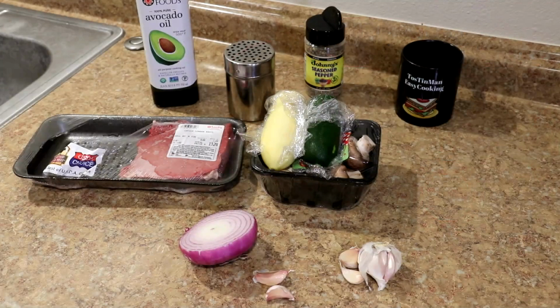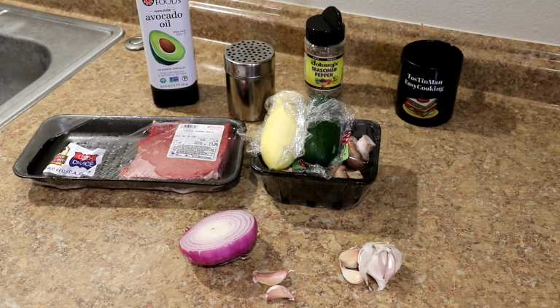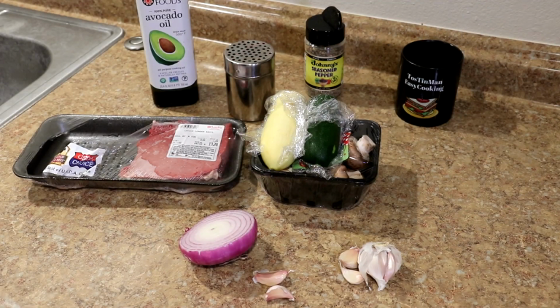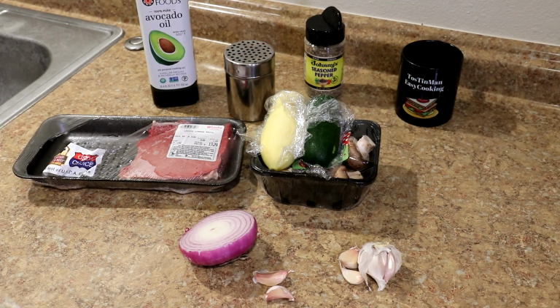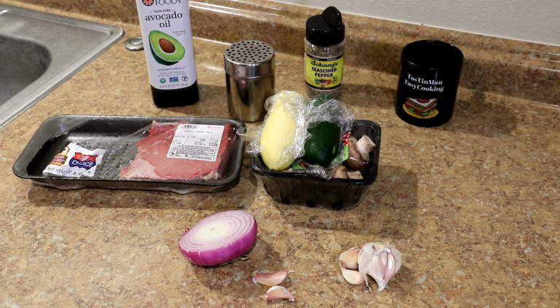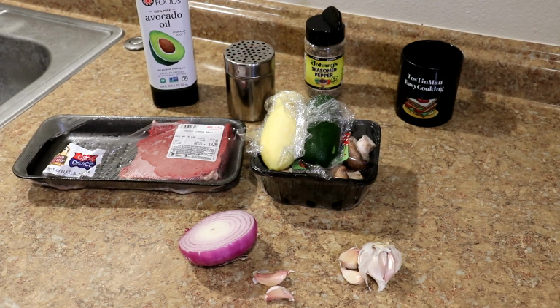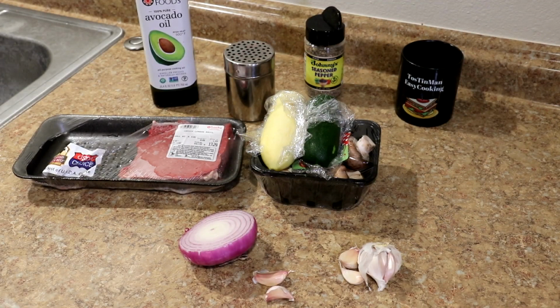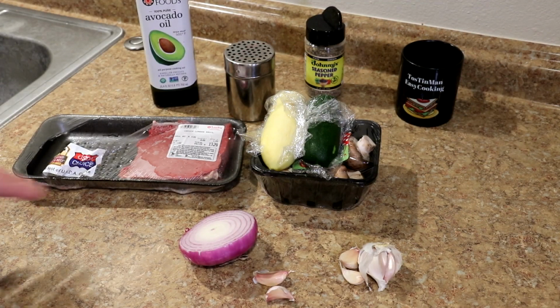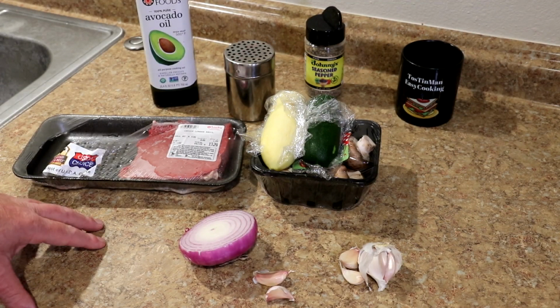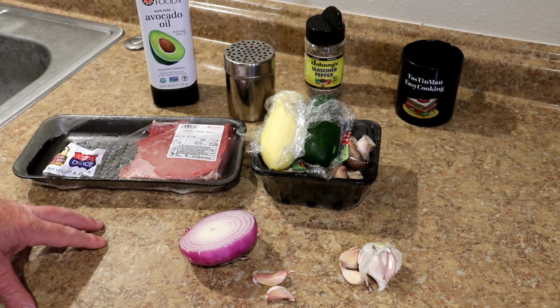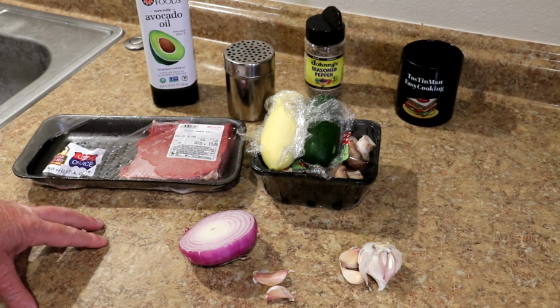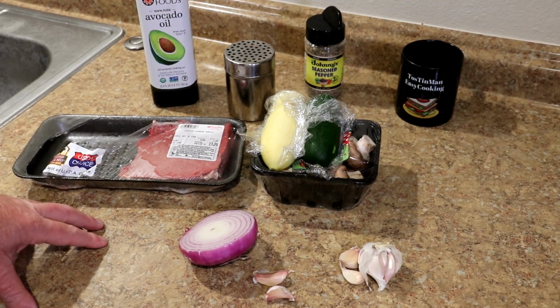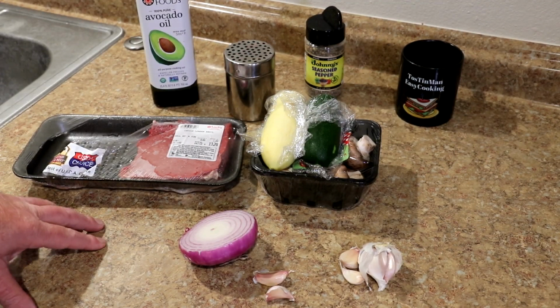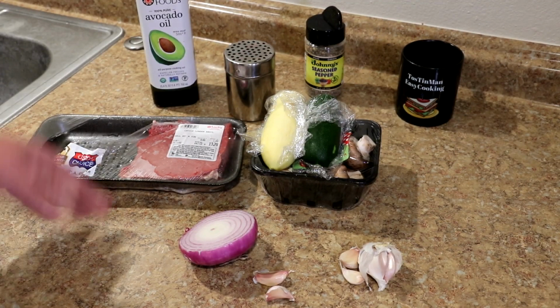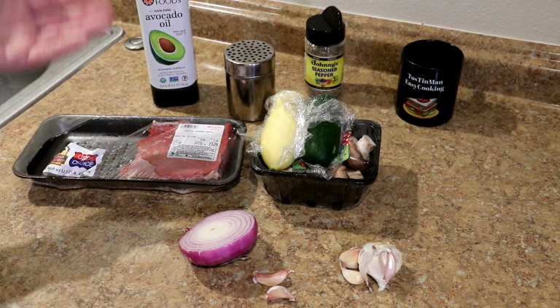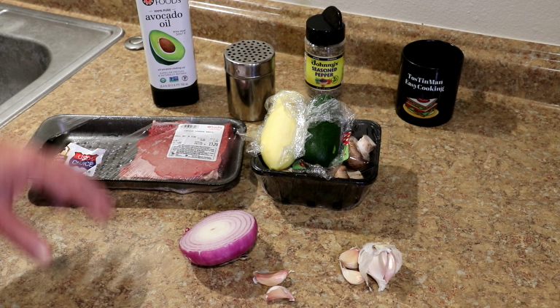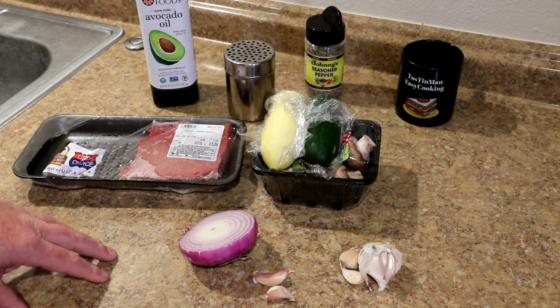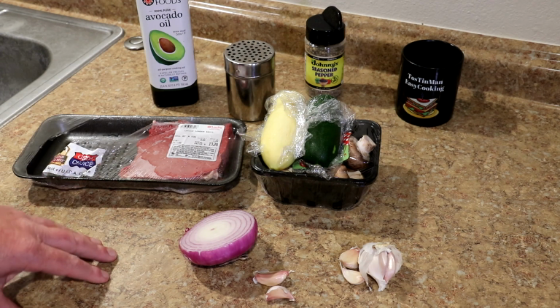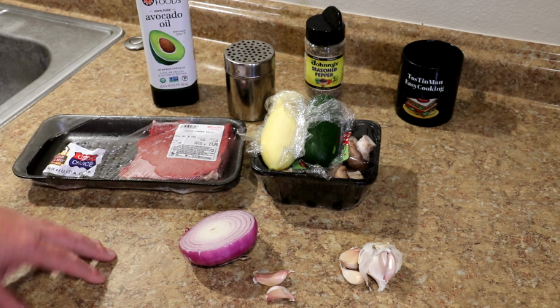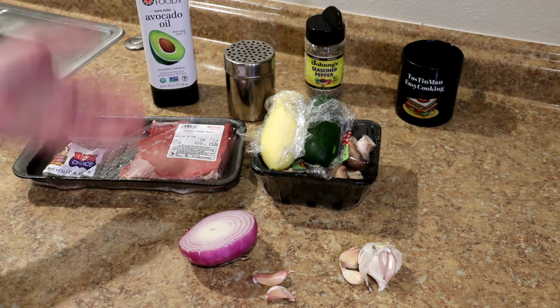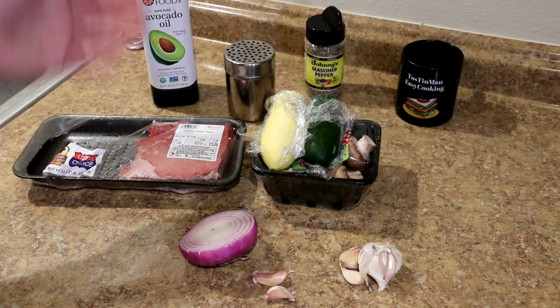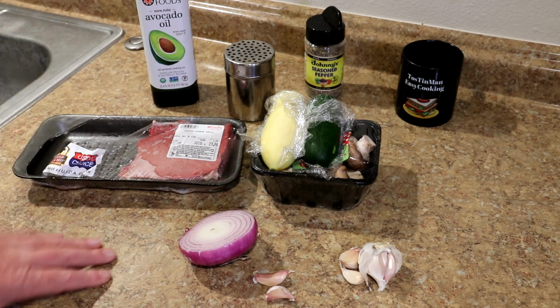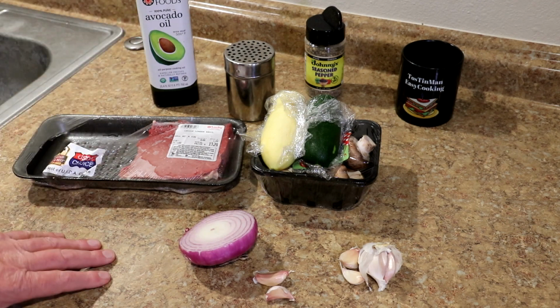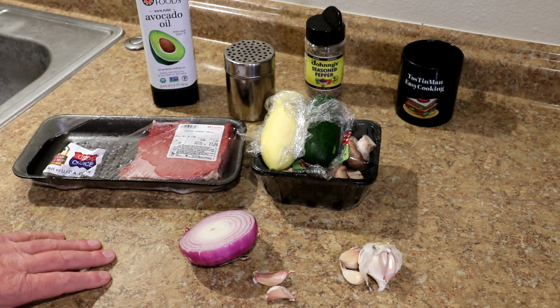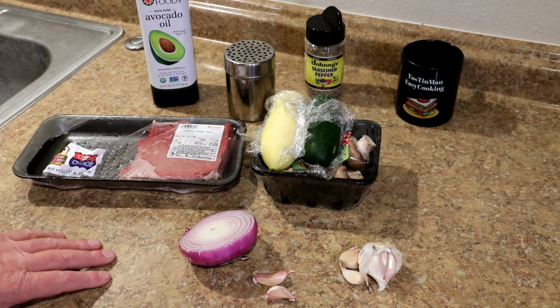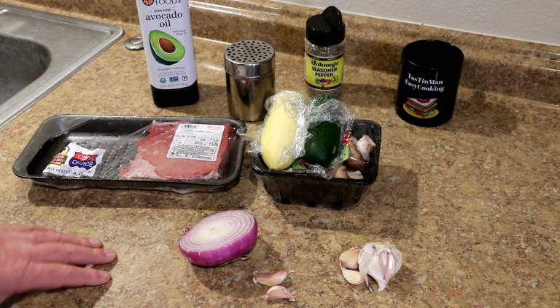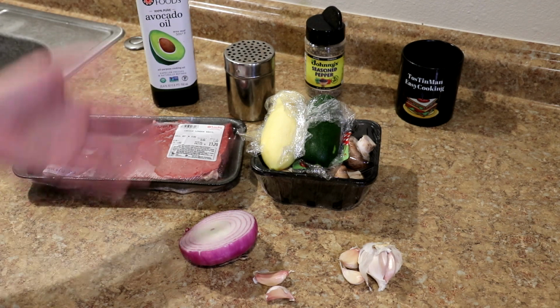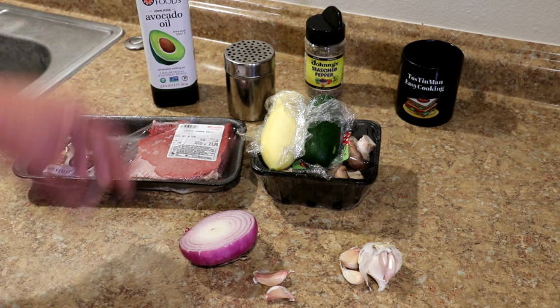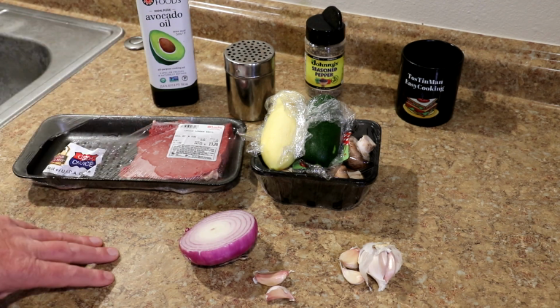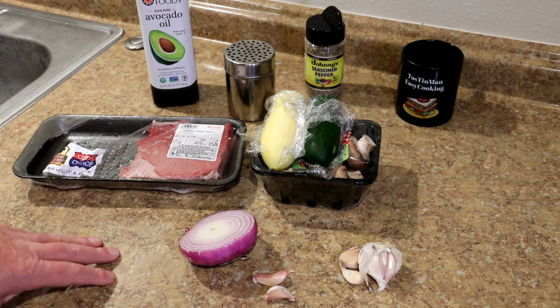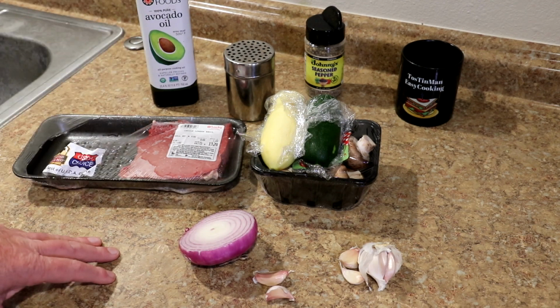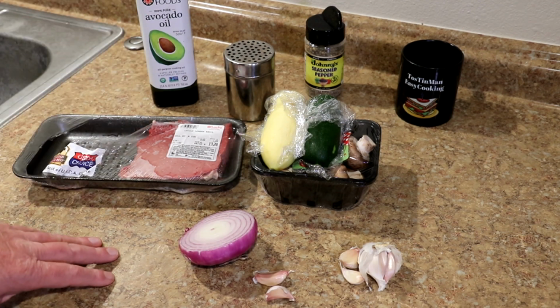I was actually going to make some kebabs with these and cook them on my grill, but it's been raining. So last night I just tried this in my toaster oven in a cast iron skillet and it came out good.